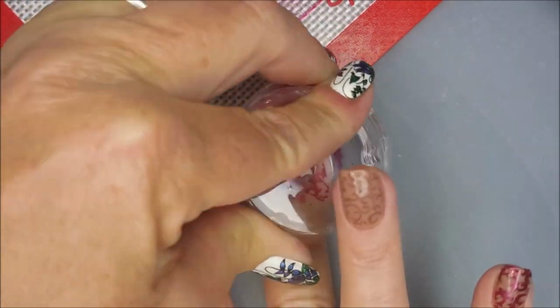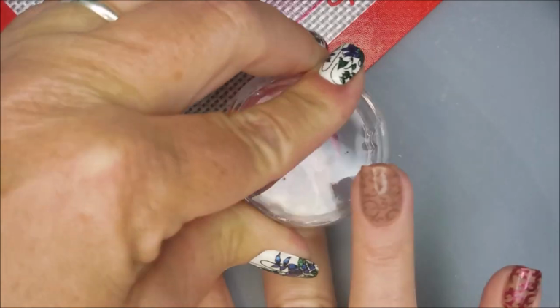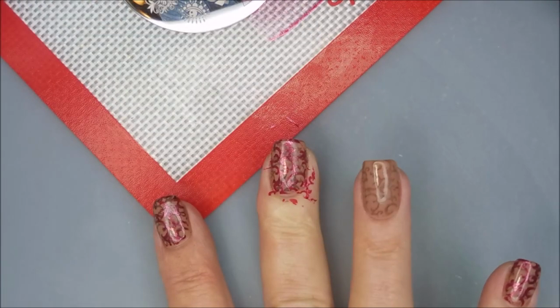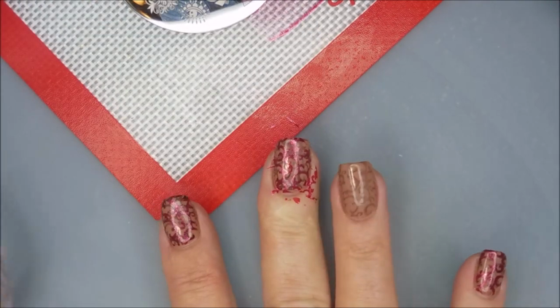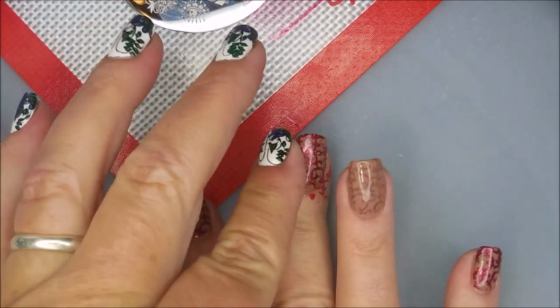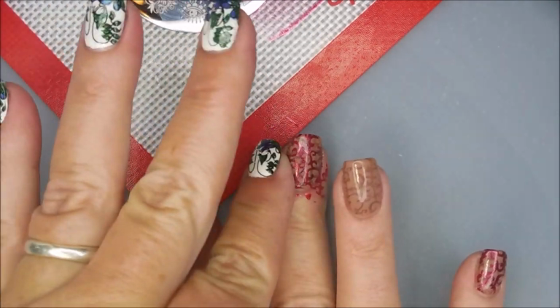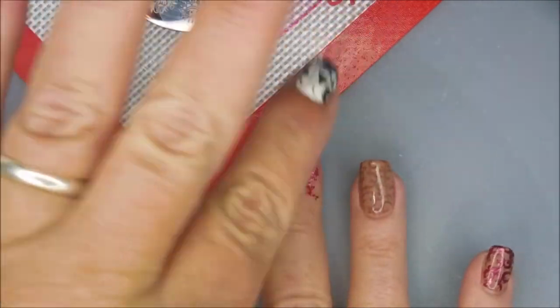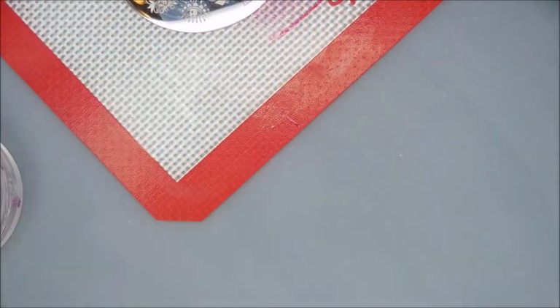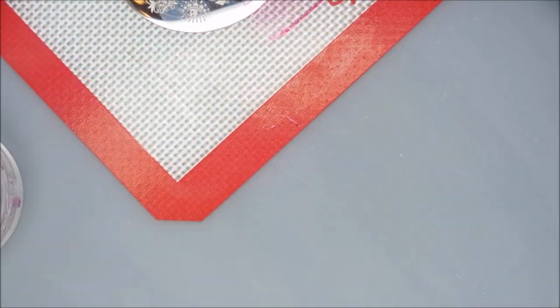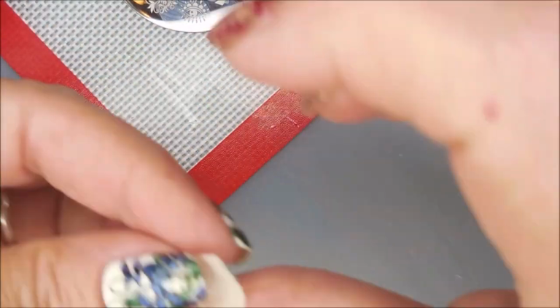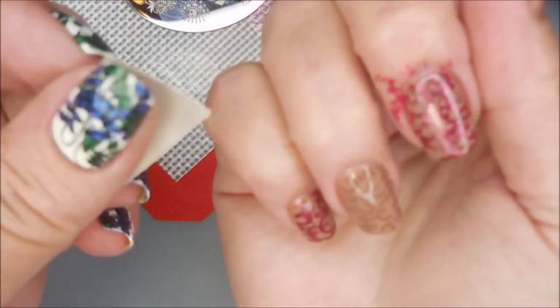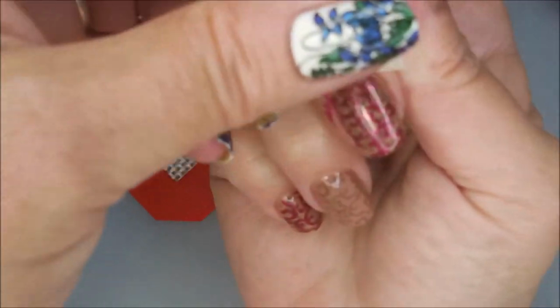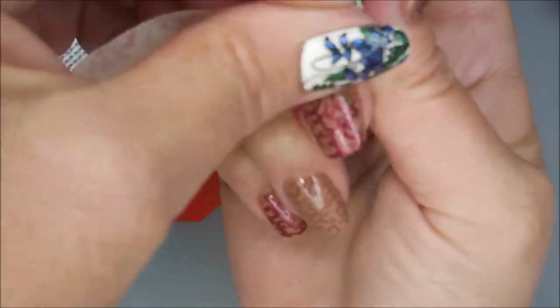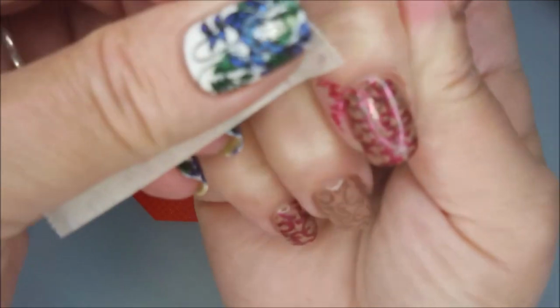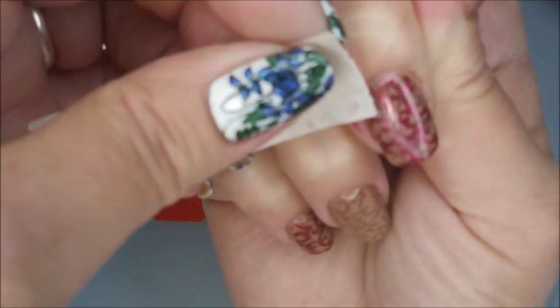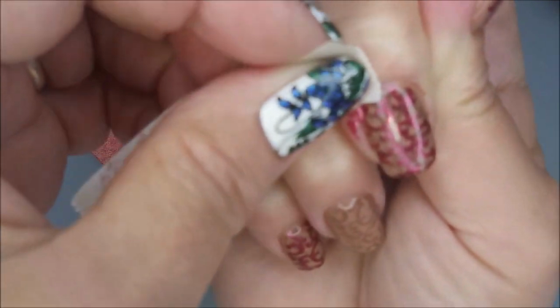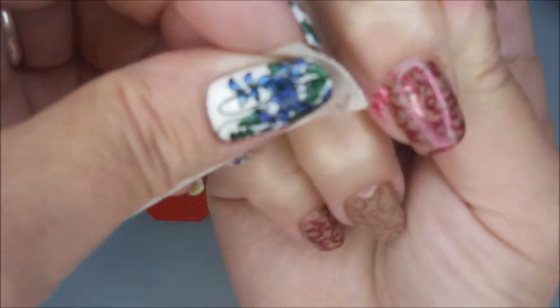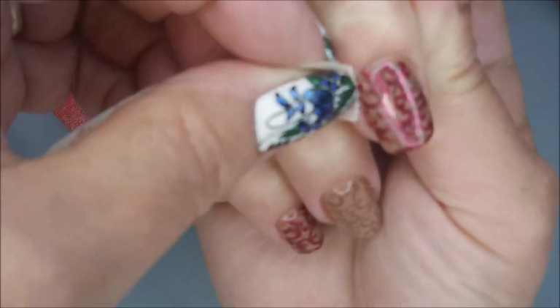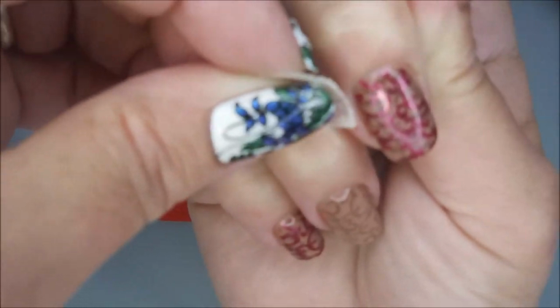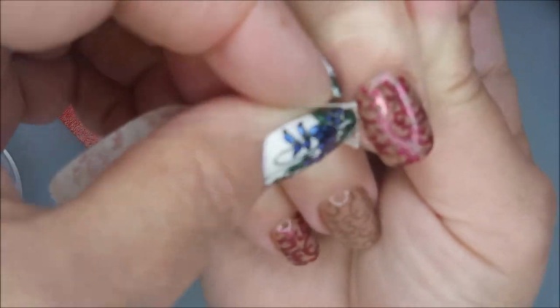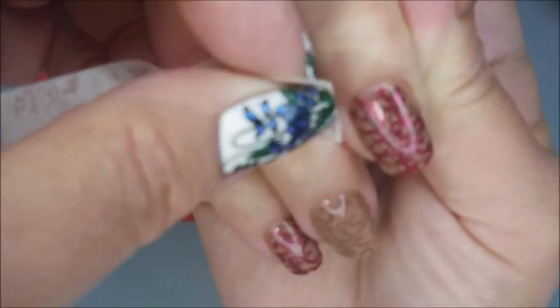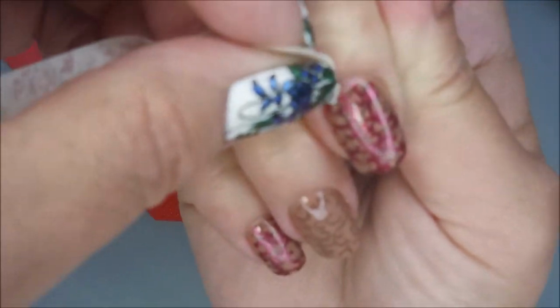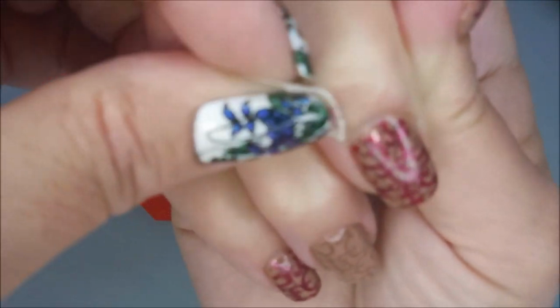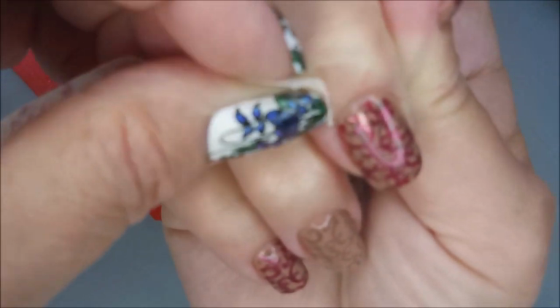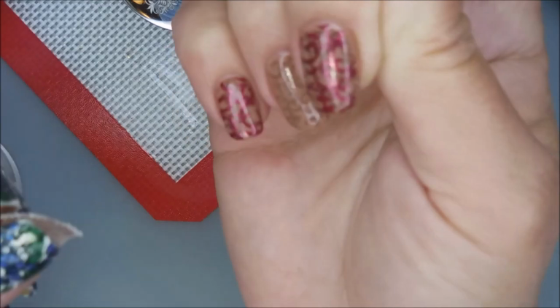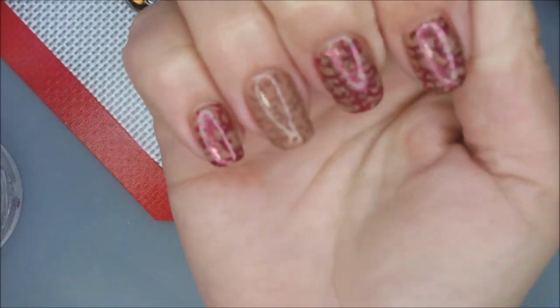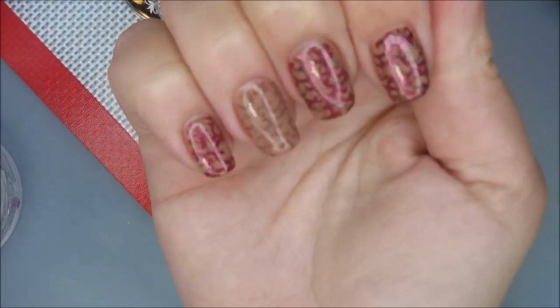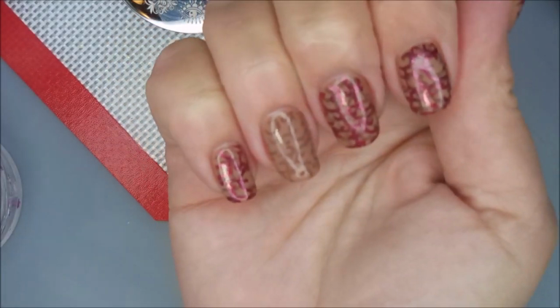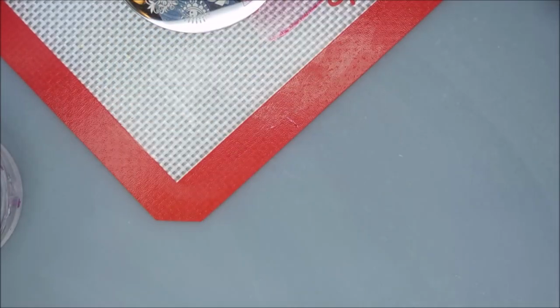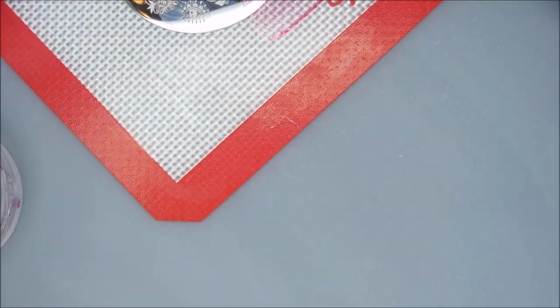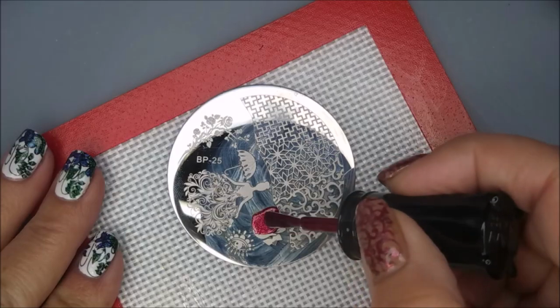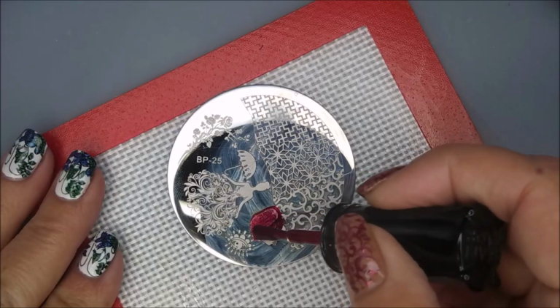I am trying to kind of line it up but I'm not being too worried about it, because what's going to be in the back is going to be so faint it won't be noticeable. I'm using a piece of tape to get up any excess around my fingertips. Gosh, that comes up so nice.